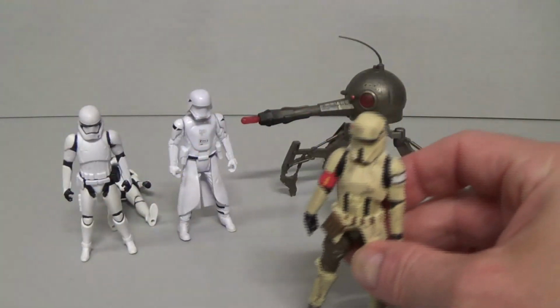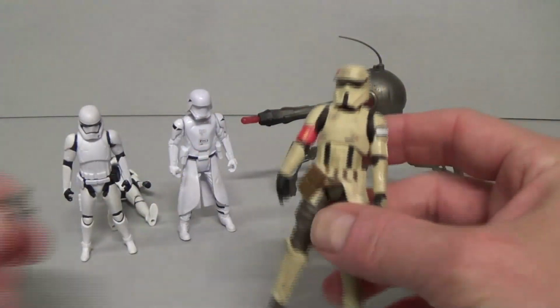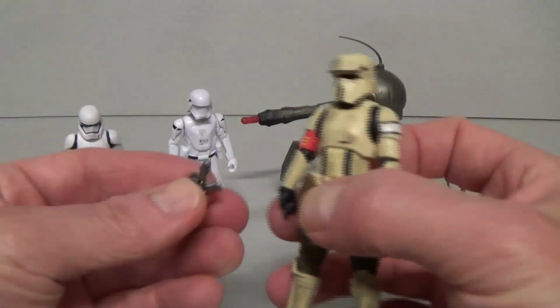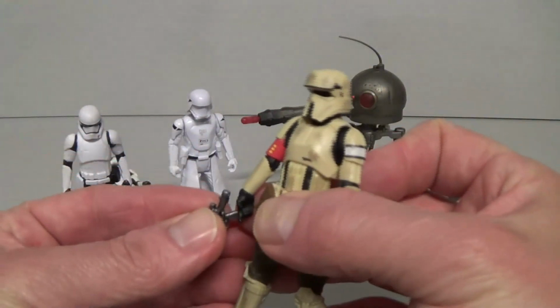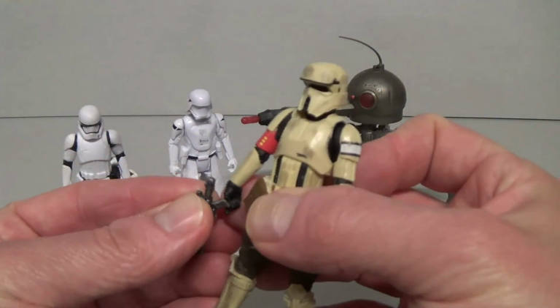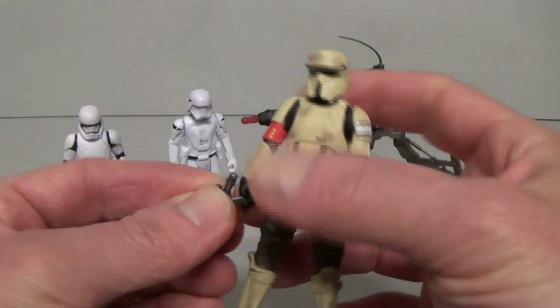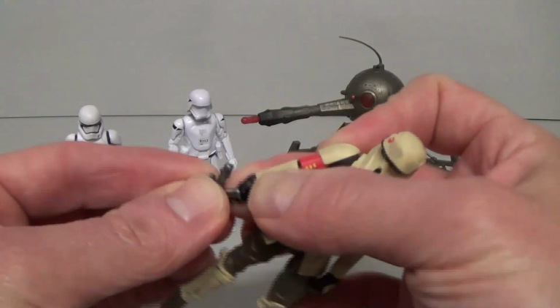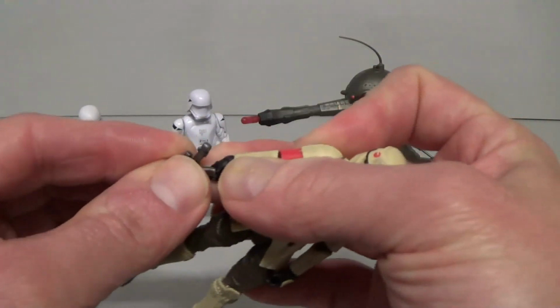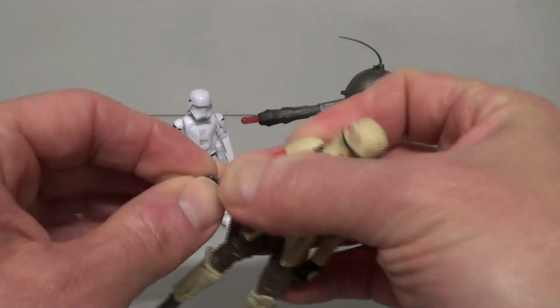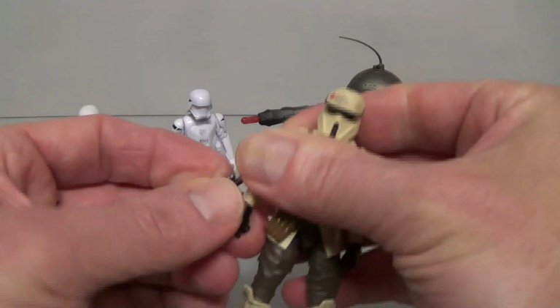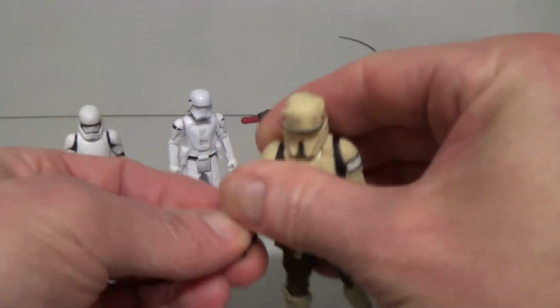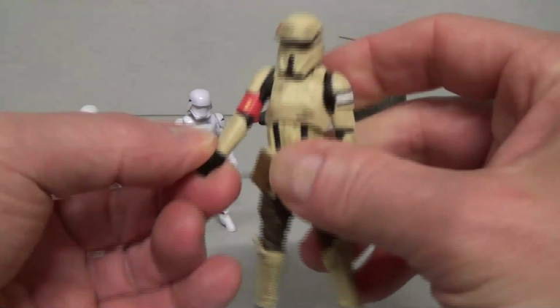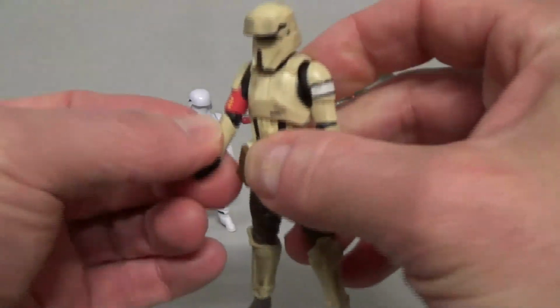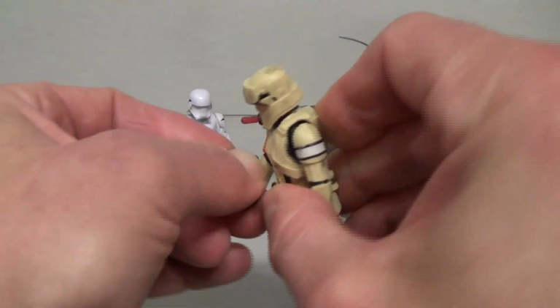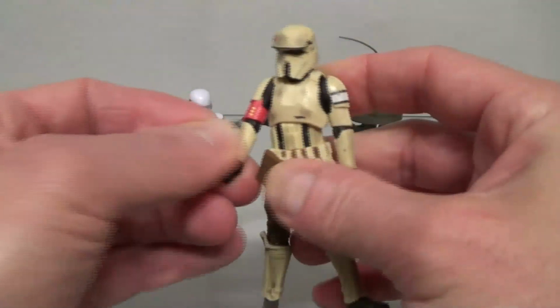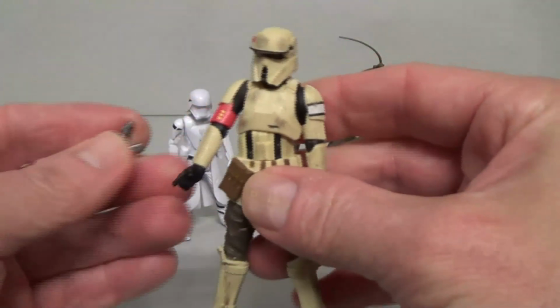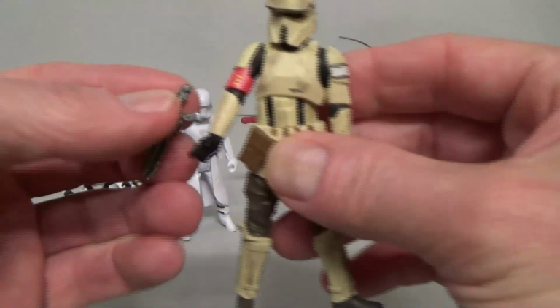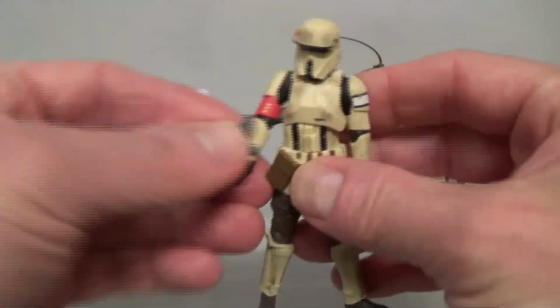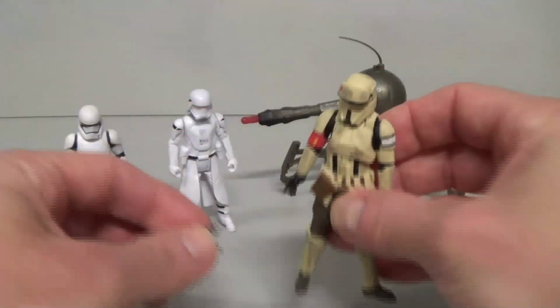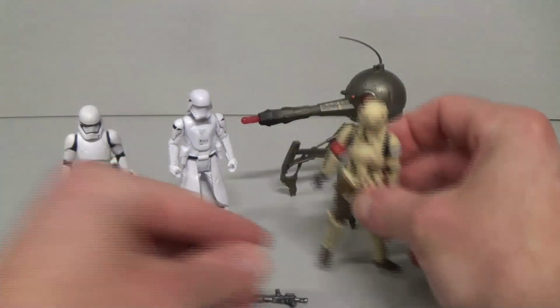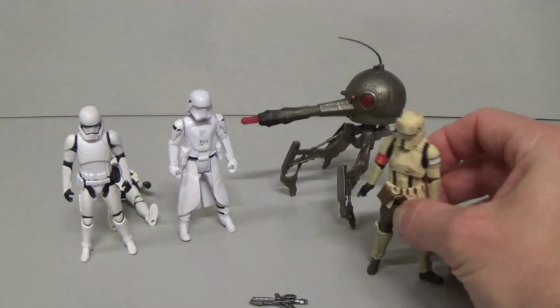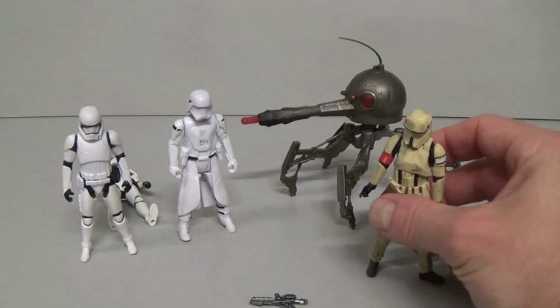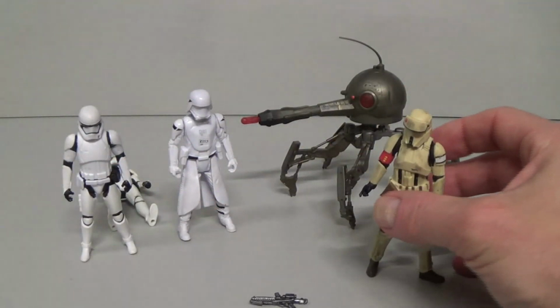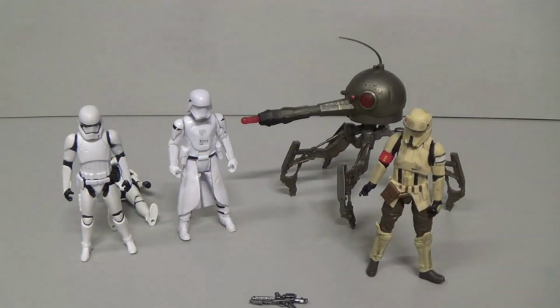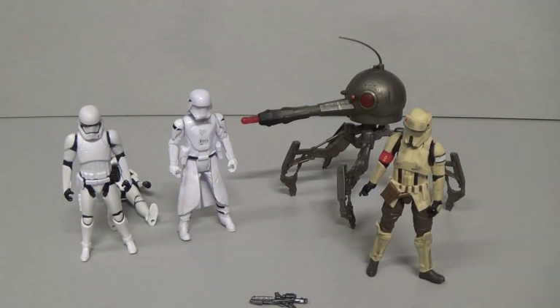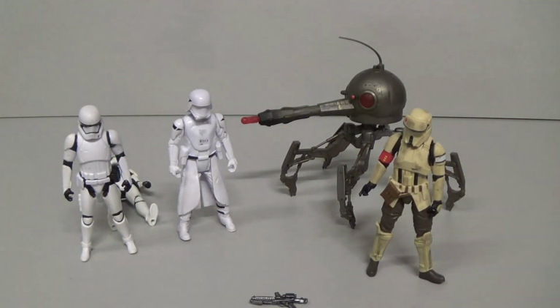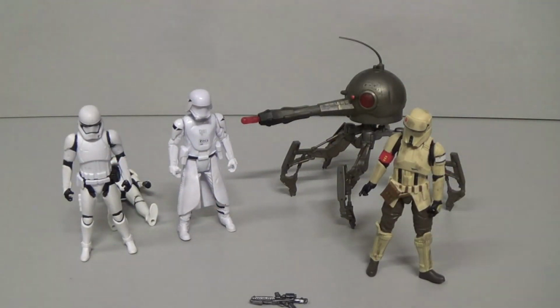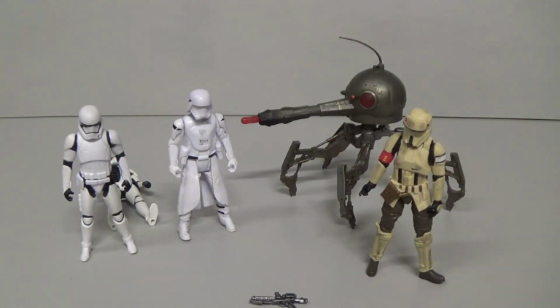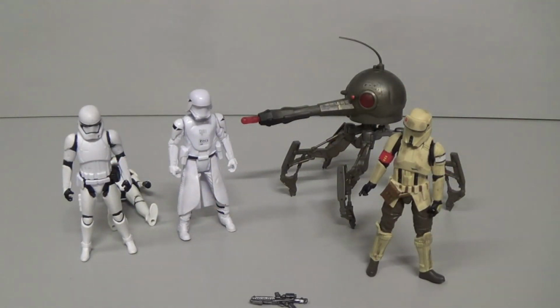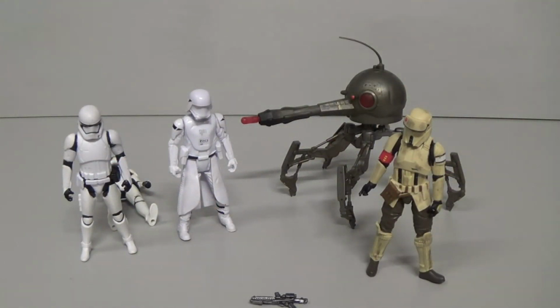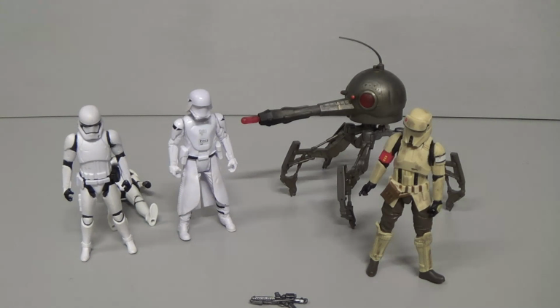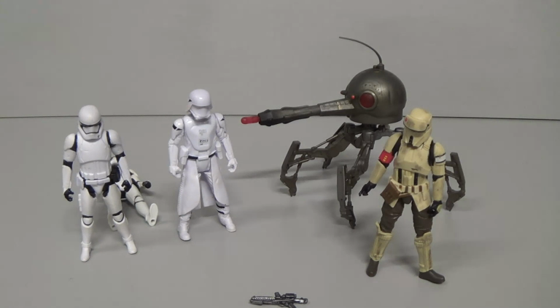Next up, I got off Trade Me — which is like New Zealand's eBay — another loose Scarif Trooper. I recently picked up the four-packs so I've got quite a decent army of these Scarif Troopers now. He did come with his rifle — the Force Awakens Troopers didn't — so very happy about that.